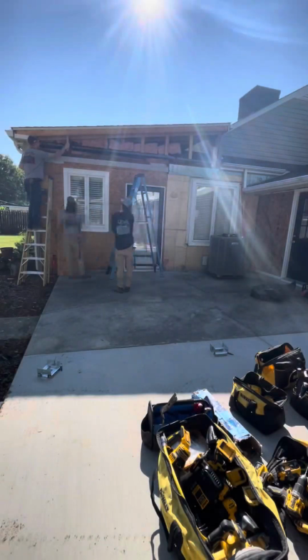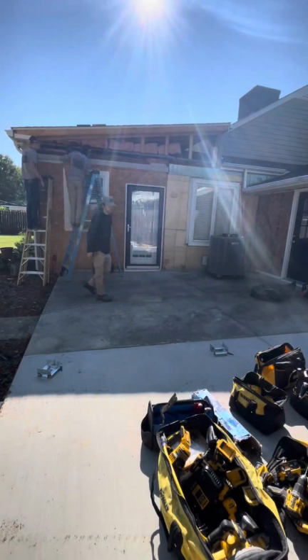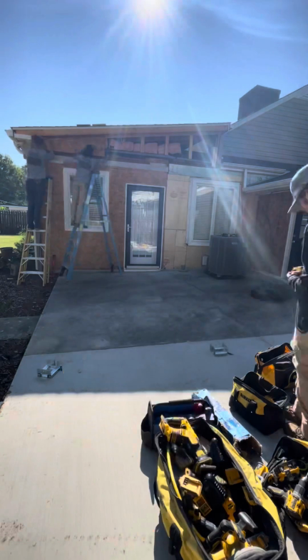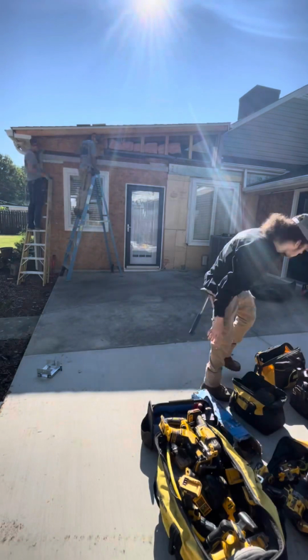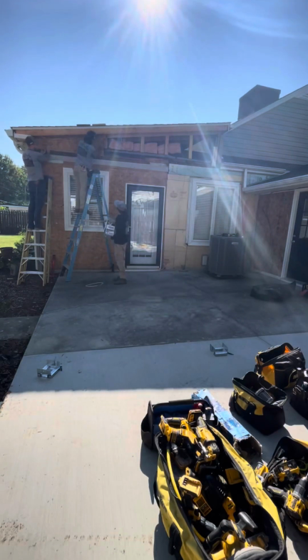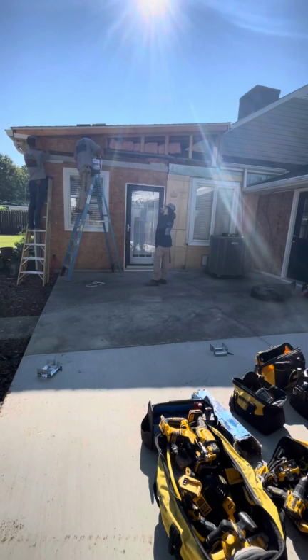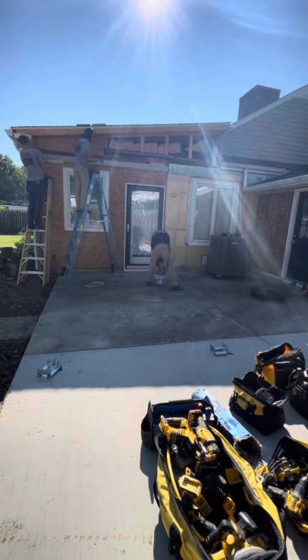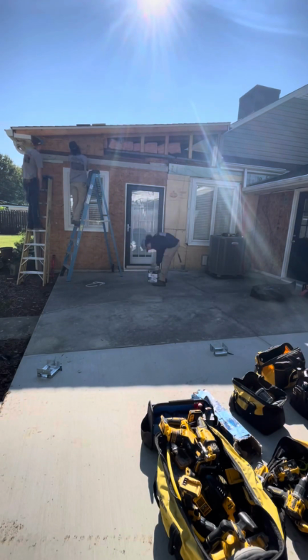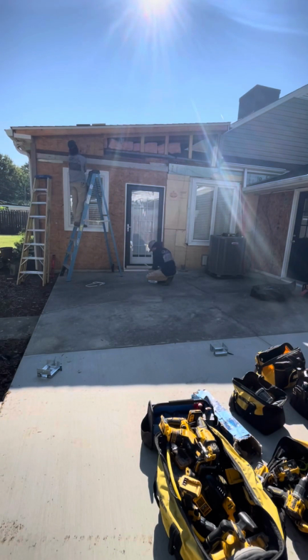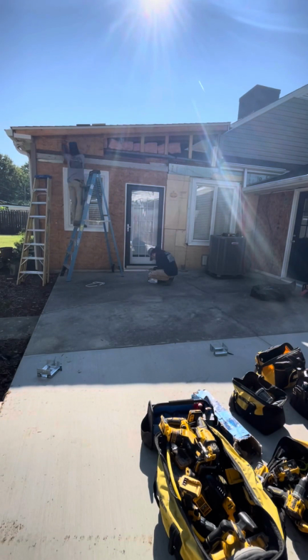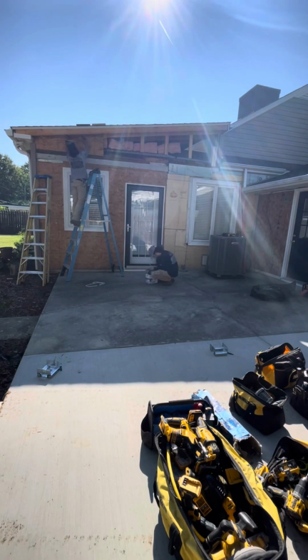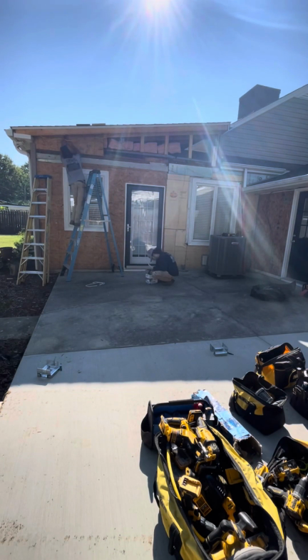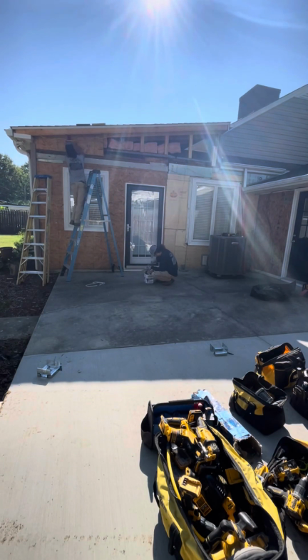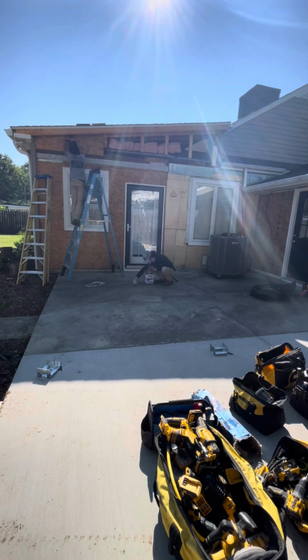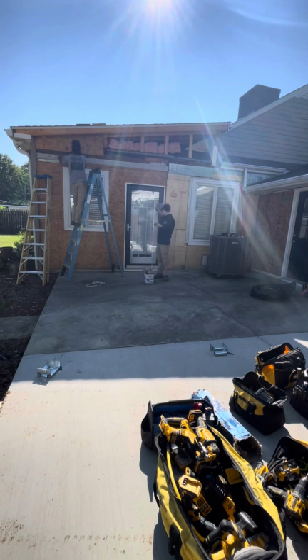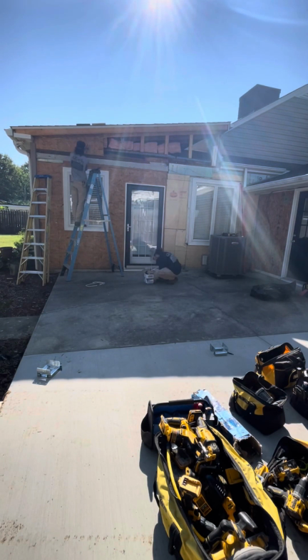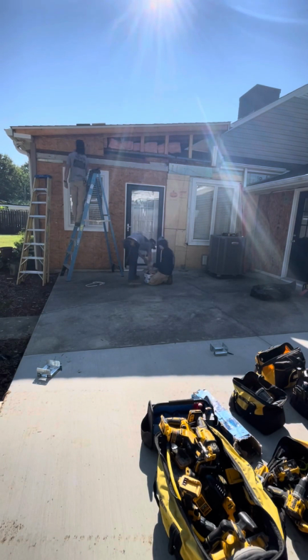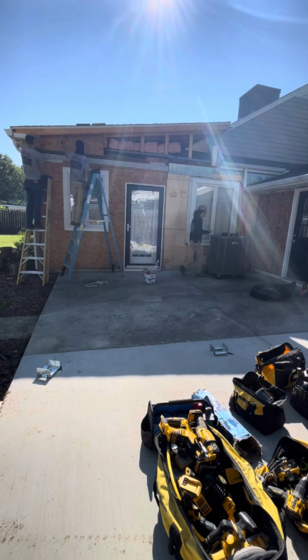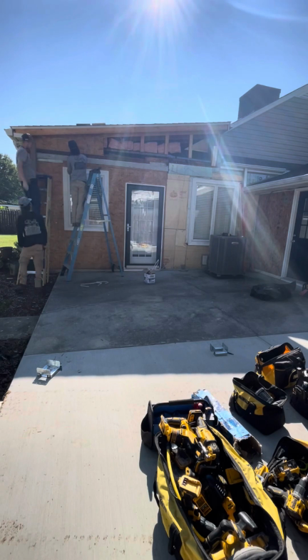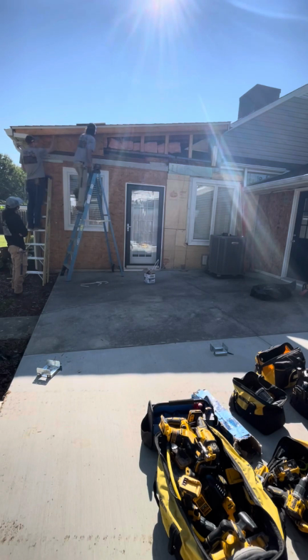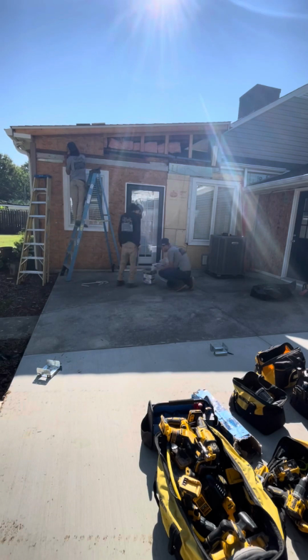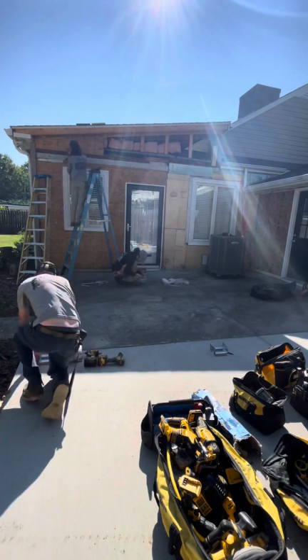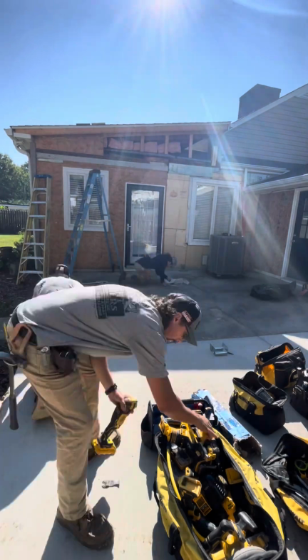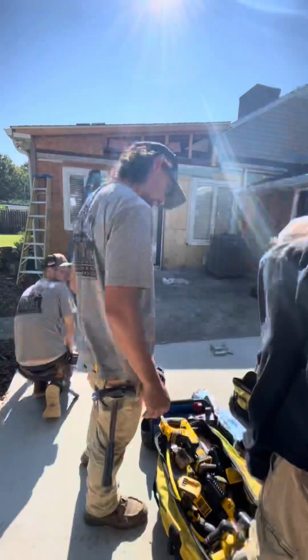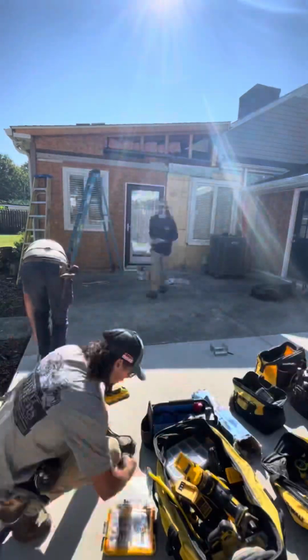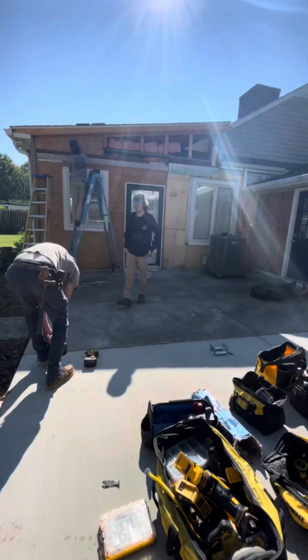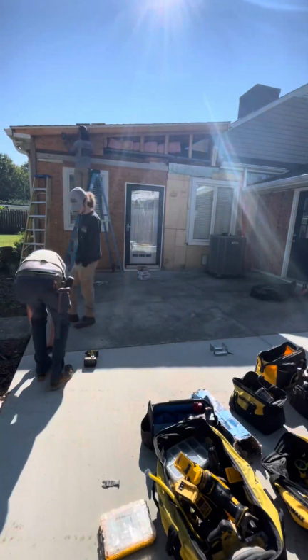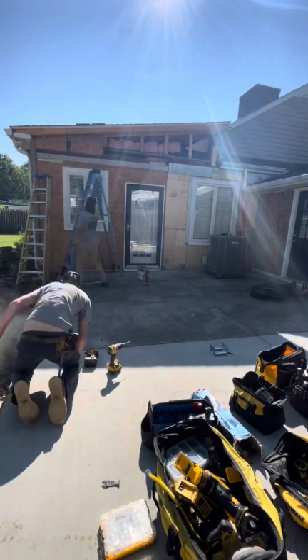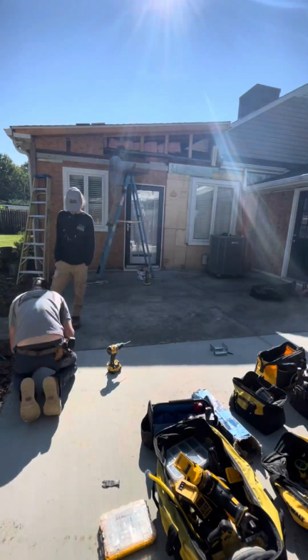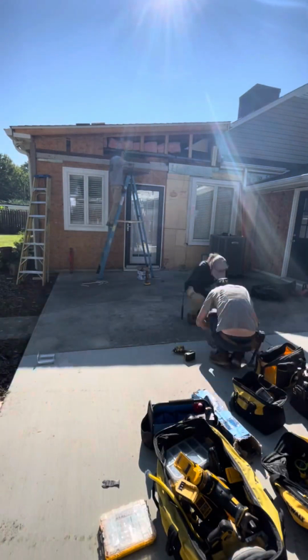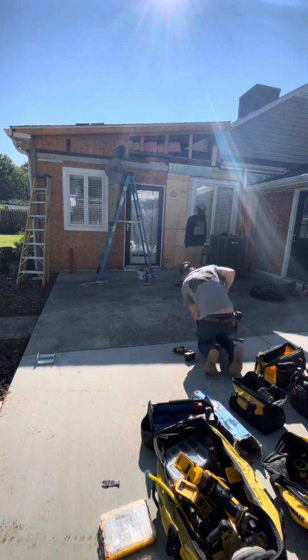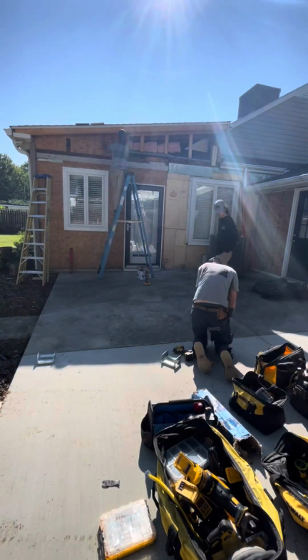Hey guys, this is Dylan with Knight Brothers. I just wanted to show you a short little video of us framing this back porch addition. I thought it was pretty cool and maybe you guys would think it's pretty cool too.